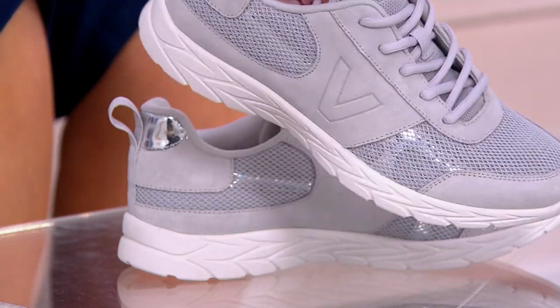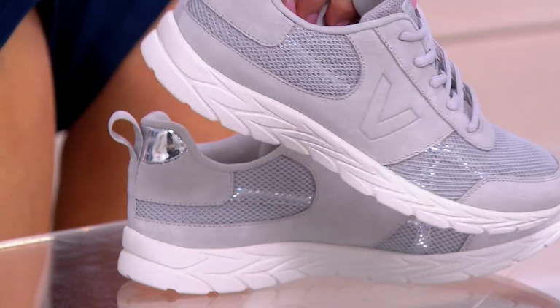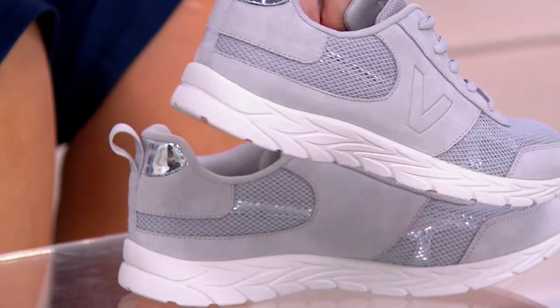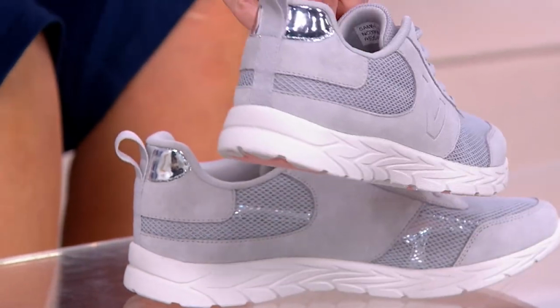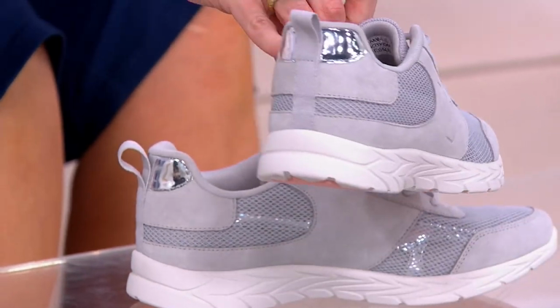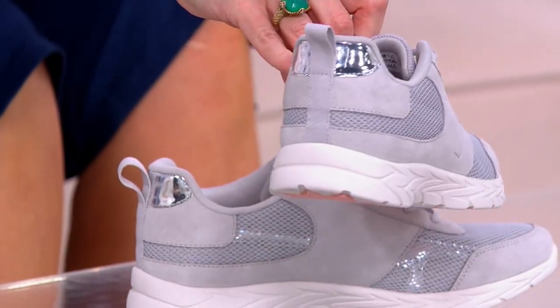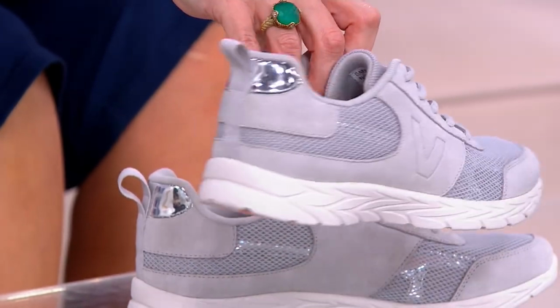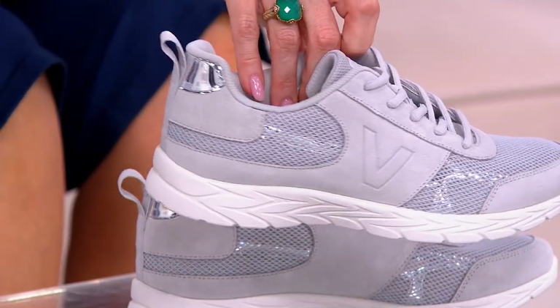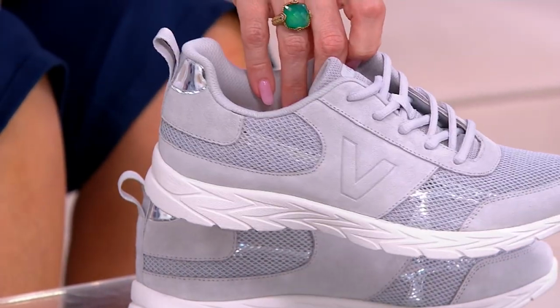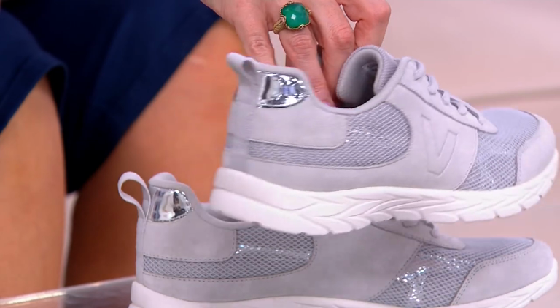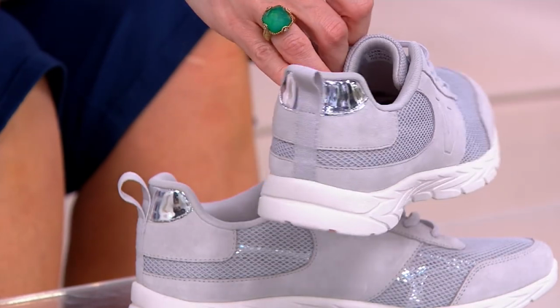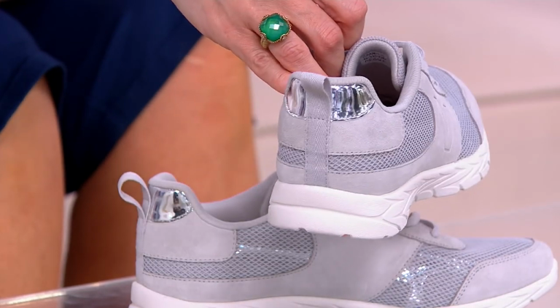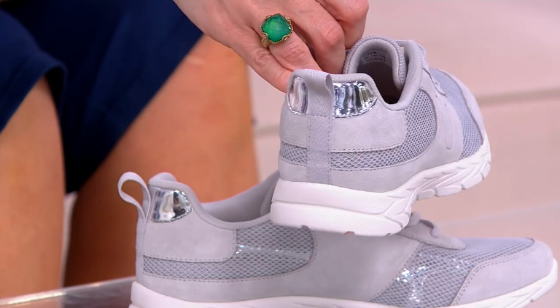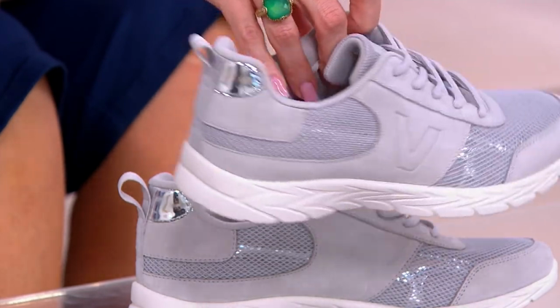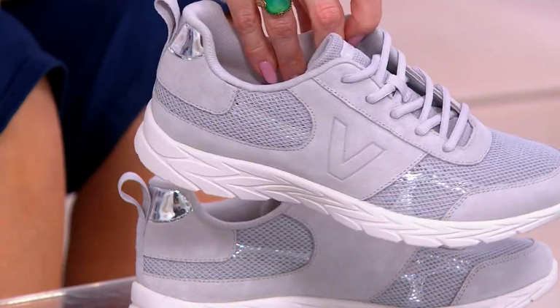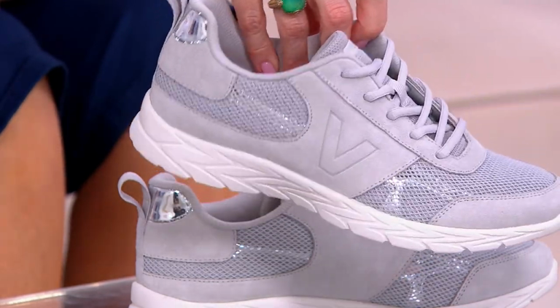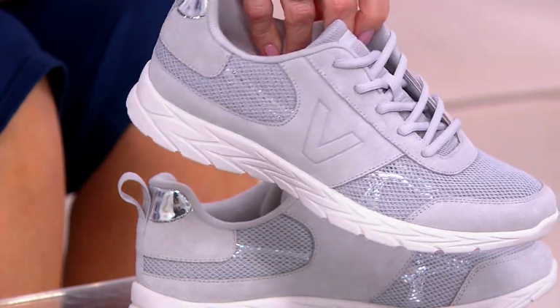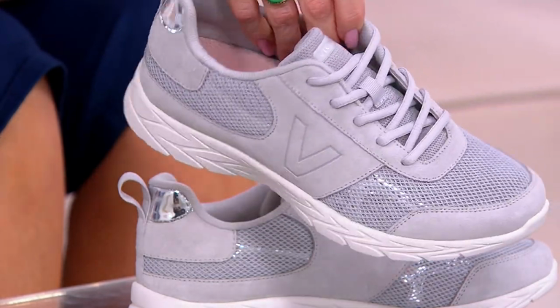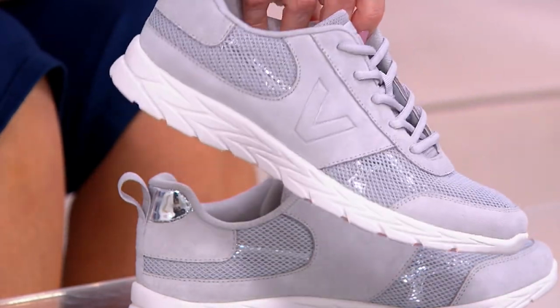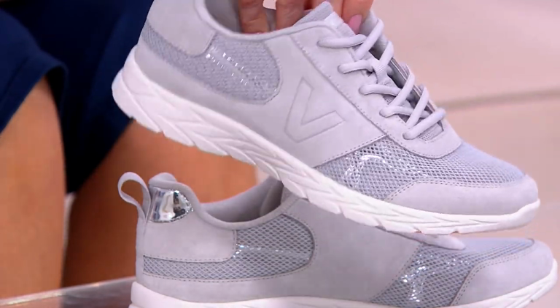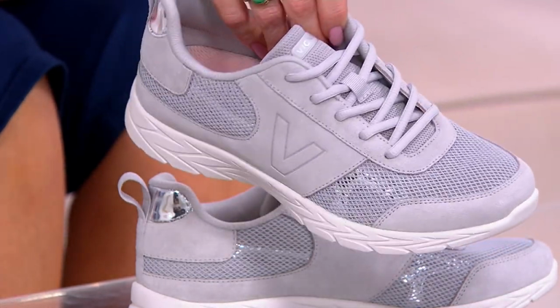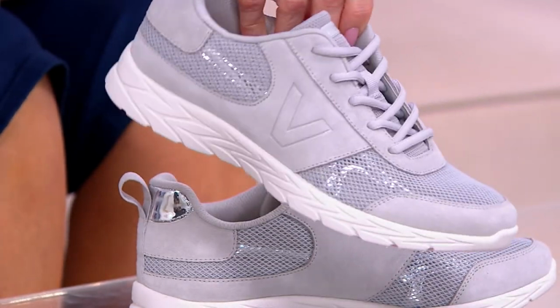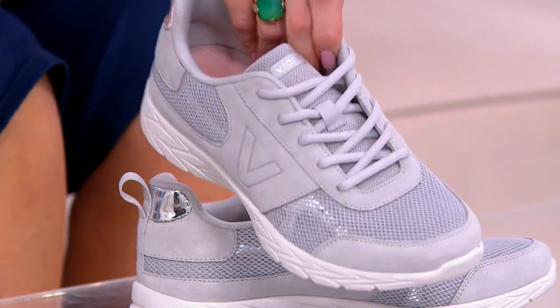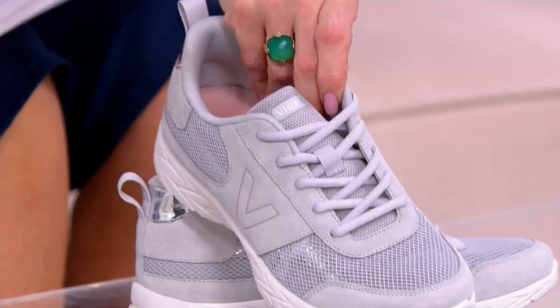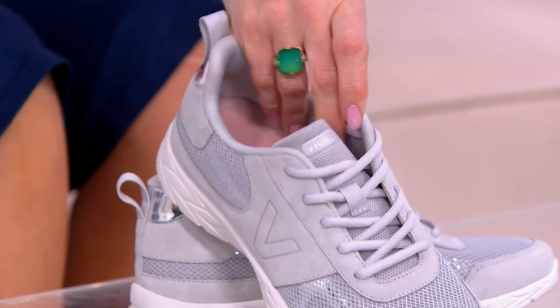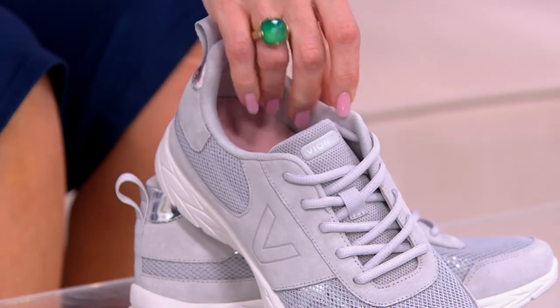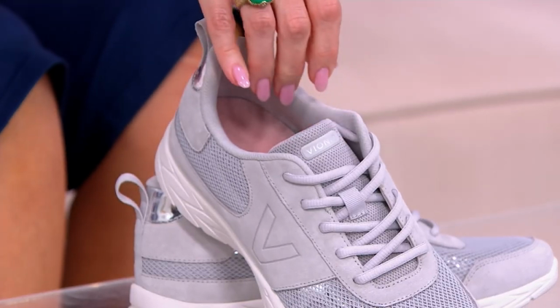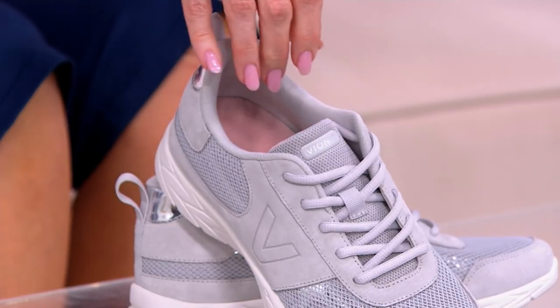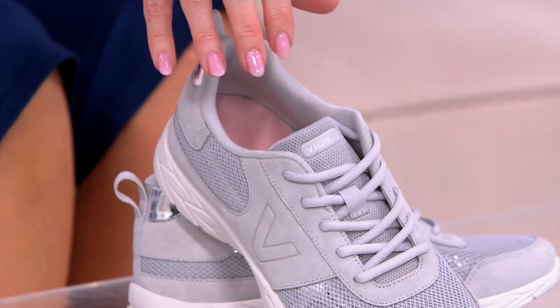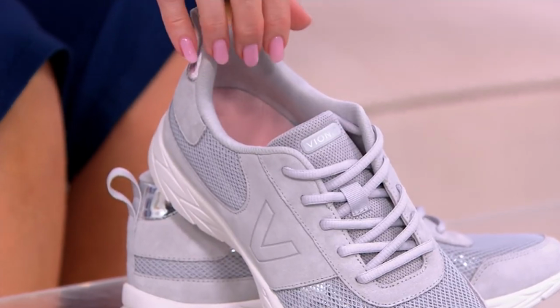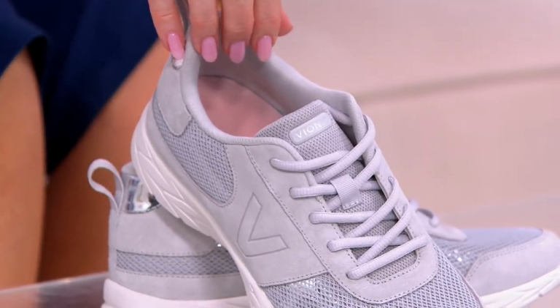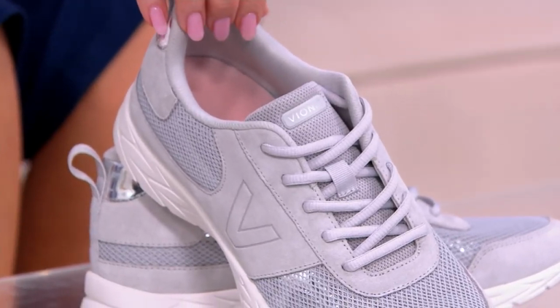I'm gonna show you each color kind of in full 360, because look at that metallic cap on the end and the little bling that you get underneath. This one is called Vapor — that's your gray.